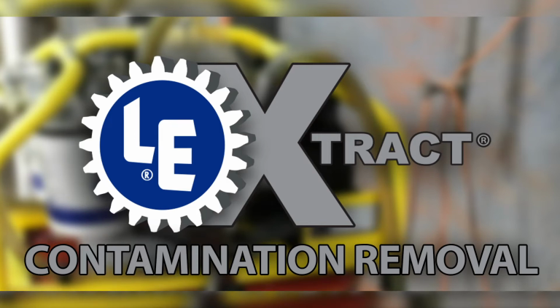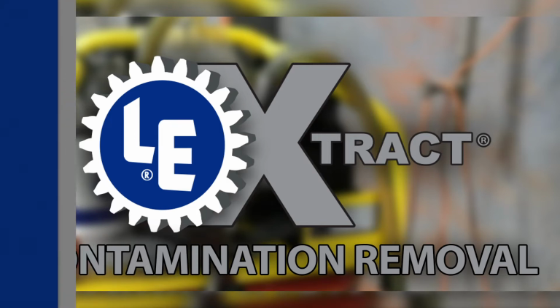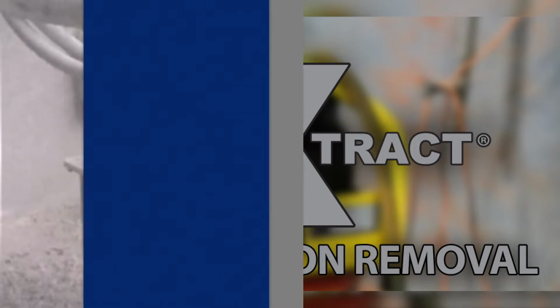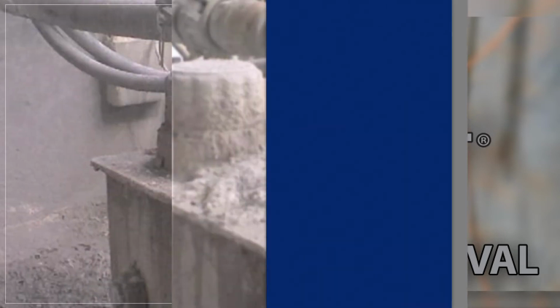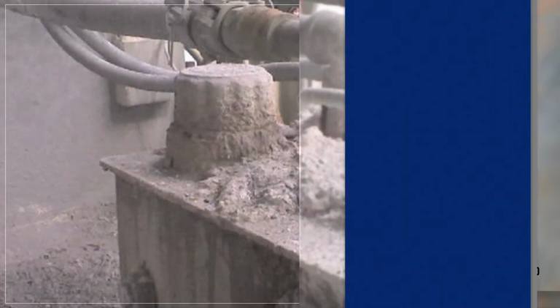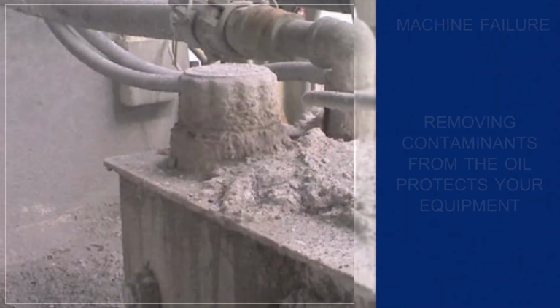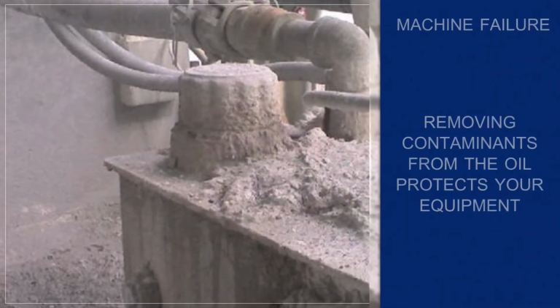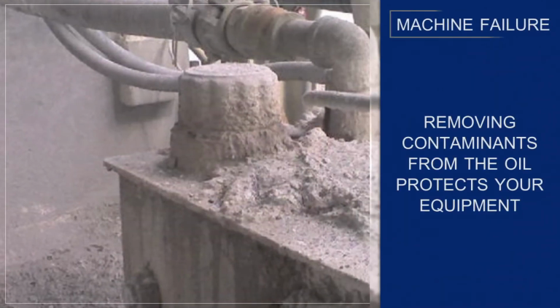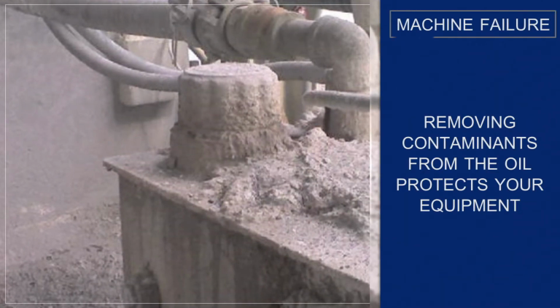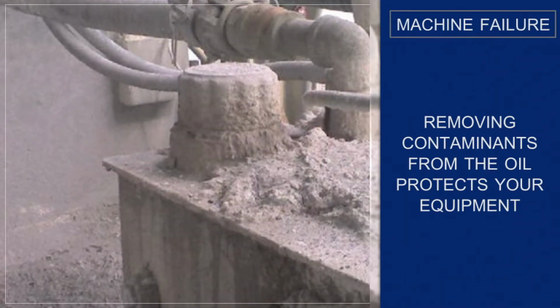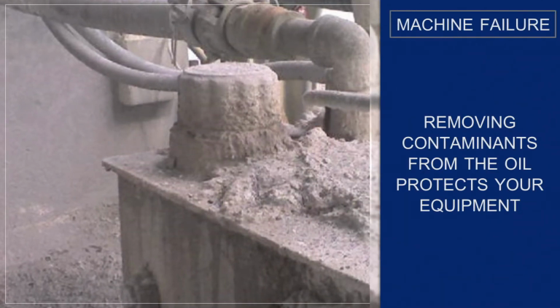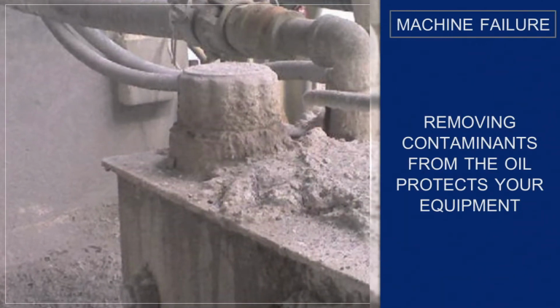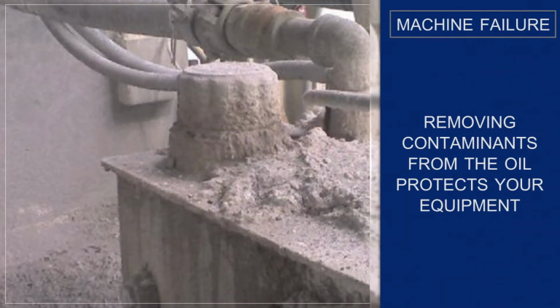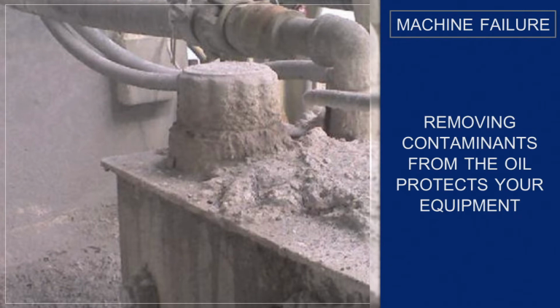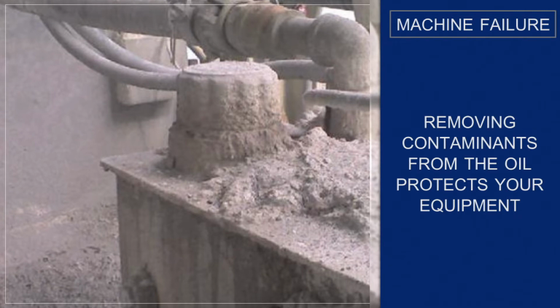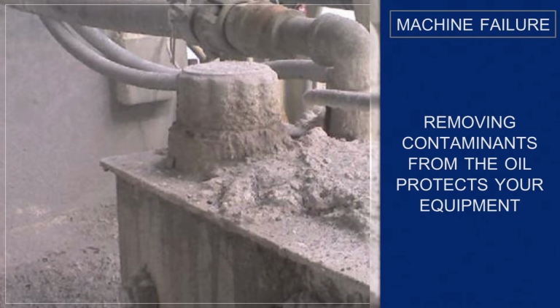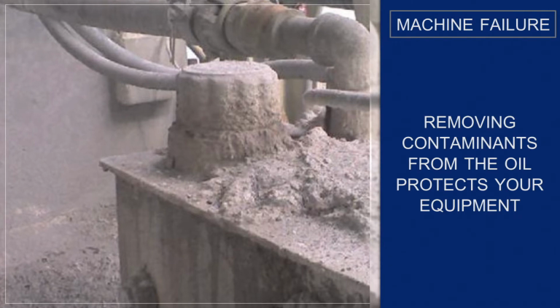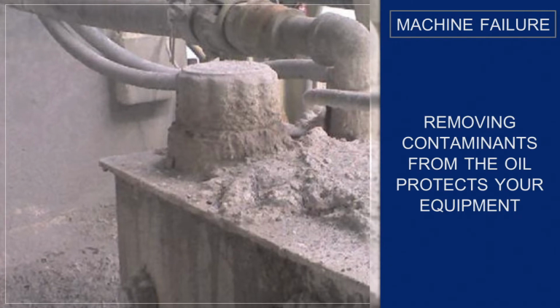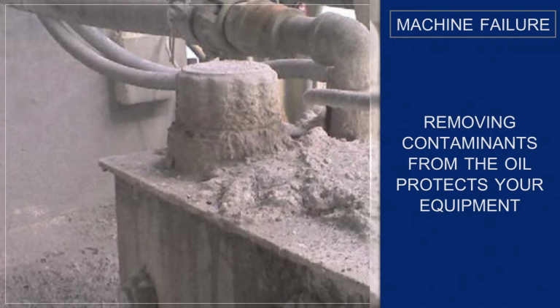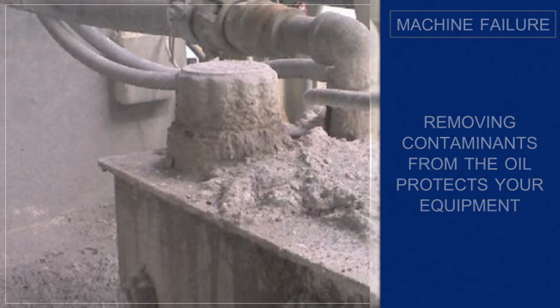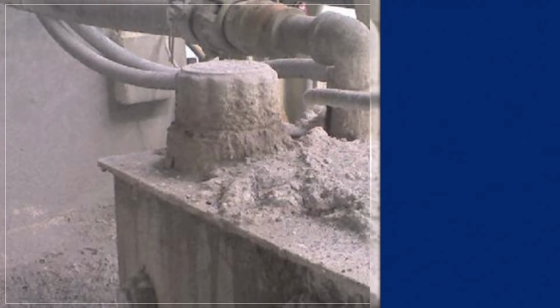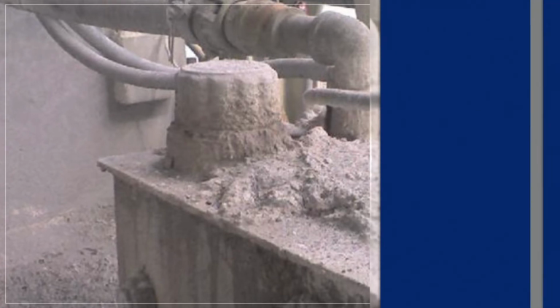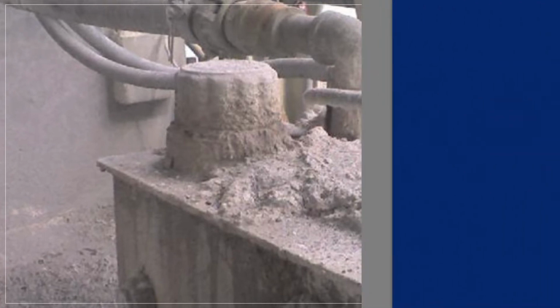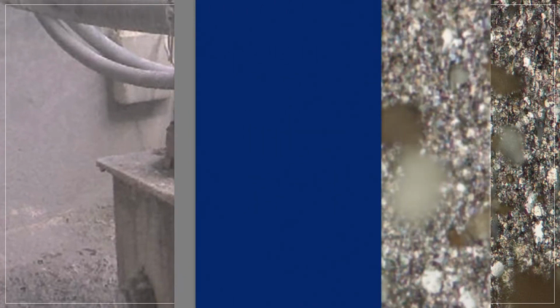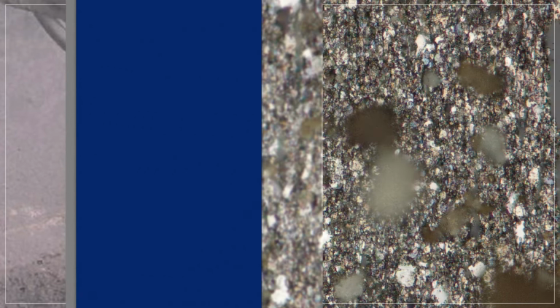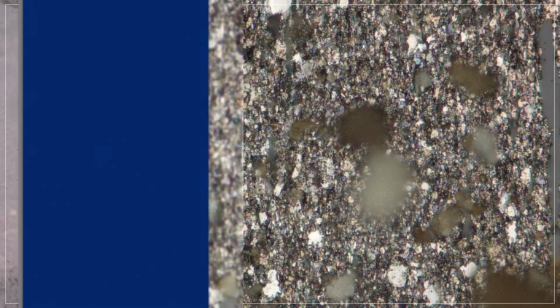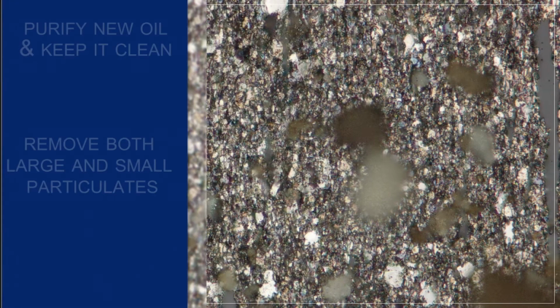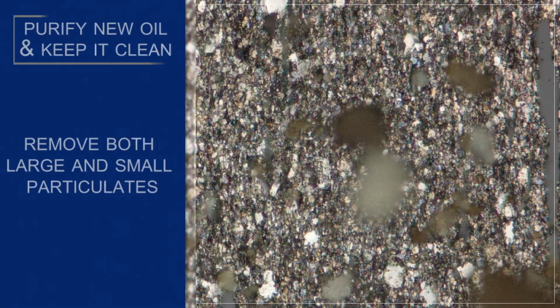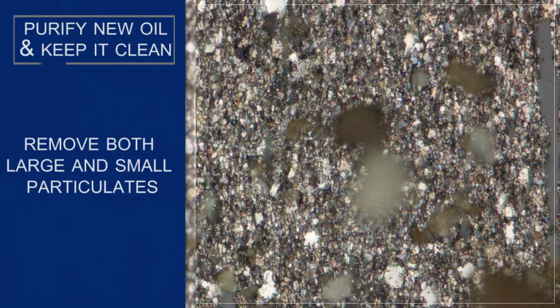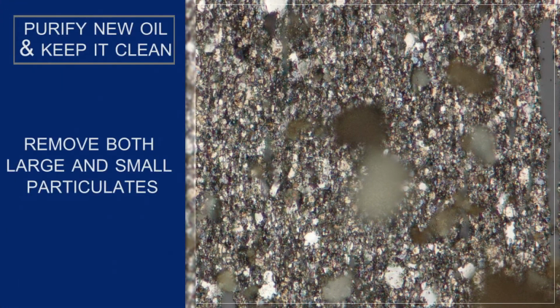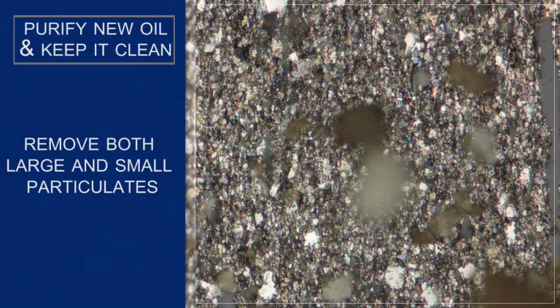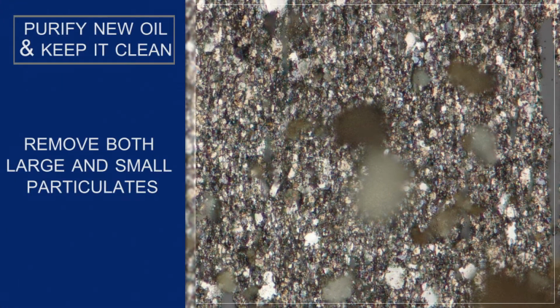Studies have shown that as much as 70% of all premature machine failures can be attributed to contamination. Removing contaminants from the oil protects your equipment from abnormal wear that can lead to failure. The key is to purify new oil as it comes into your facility and keep it clean throughout its operating life.